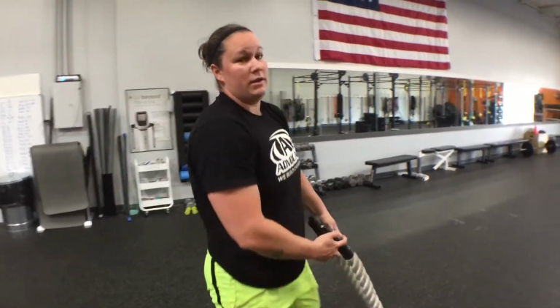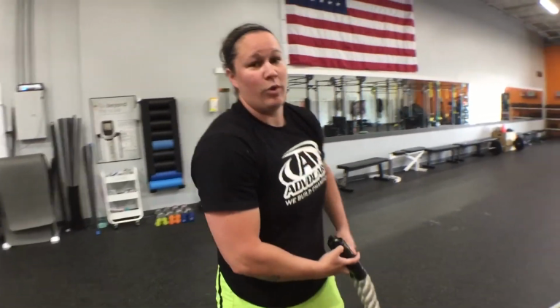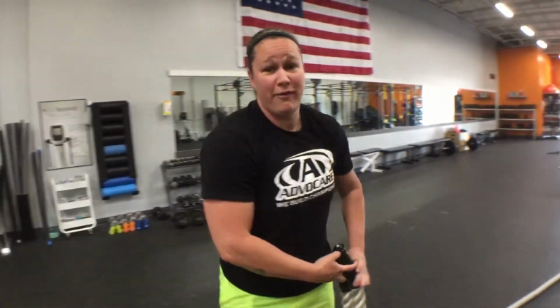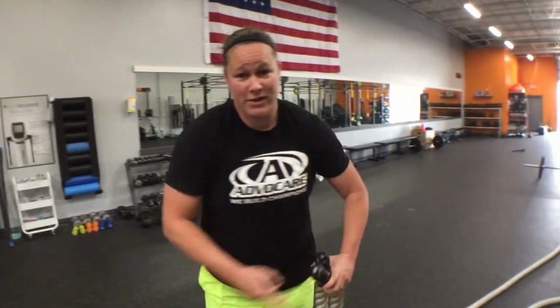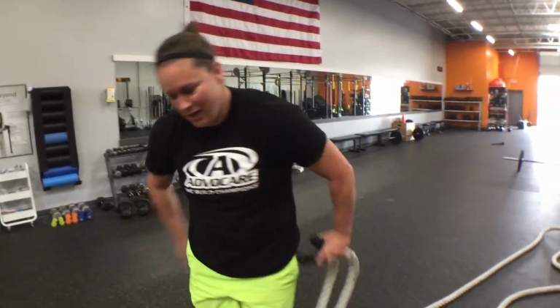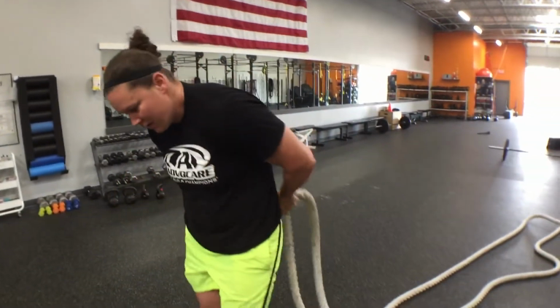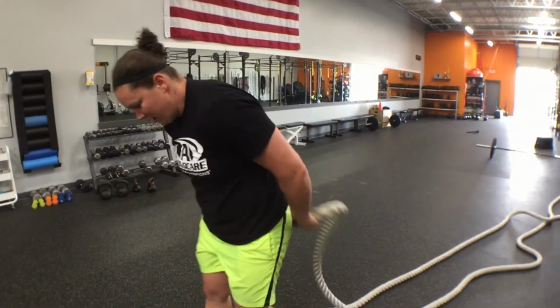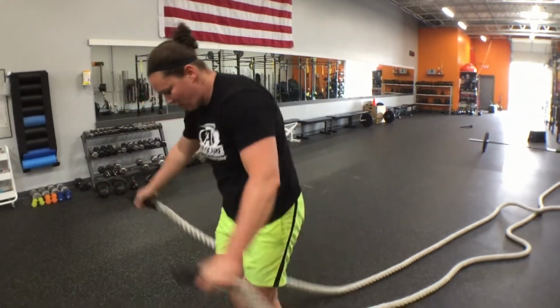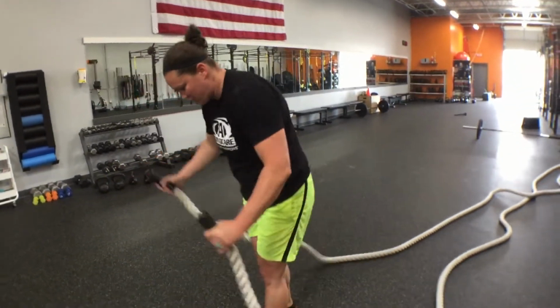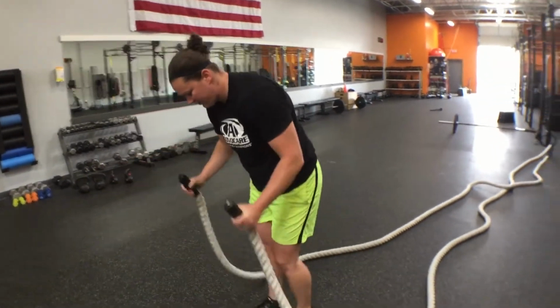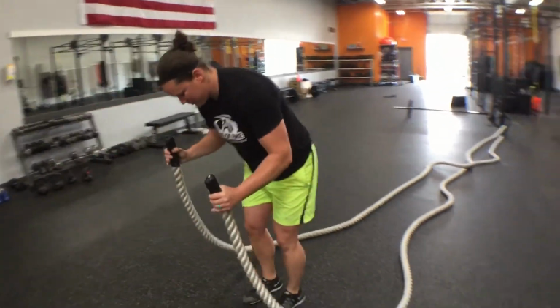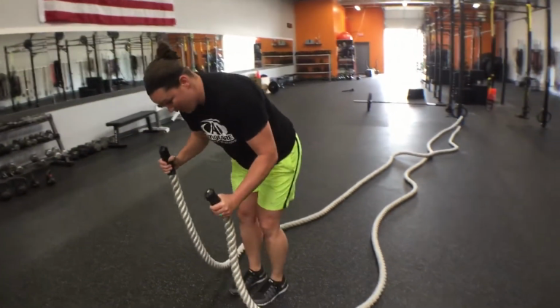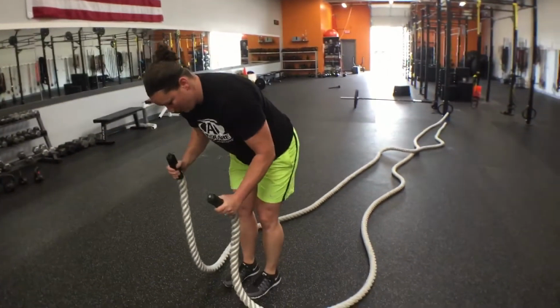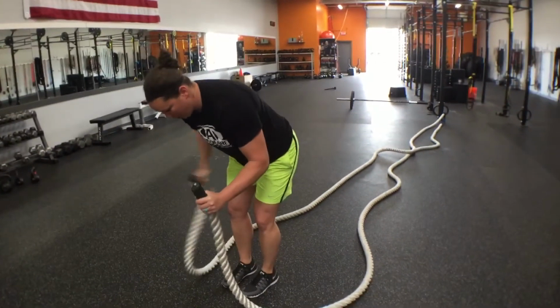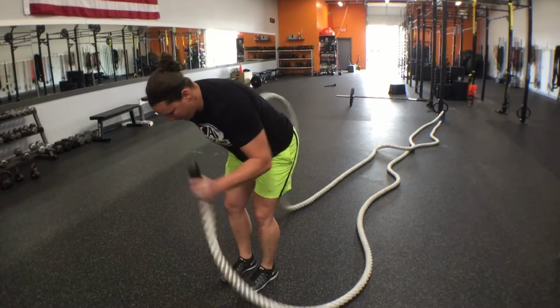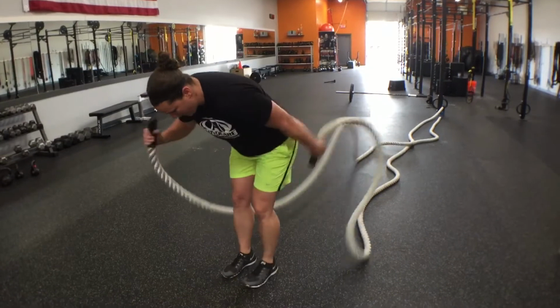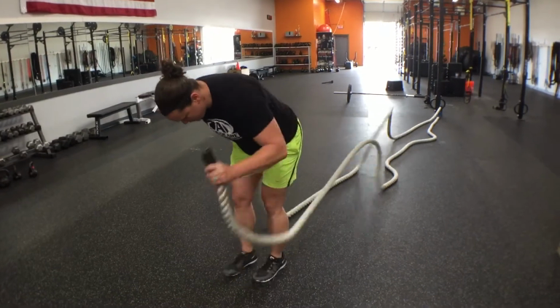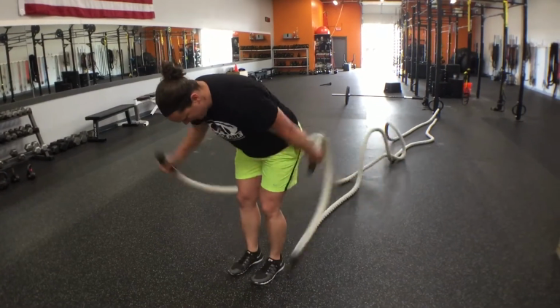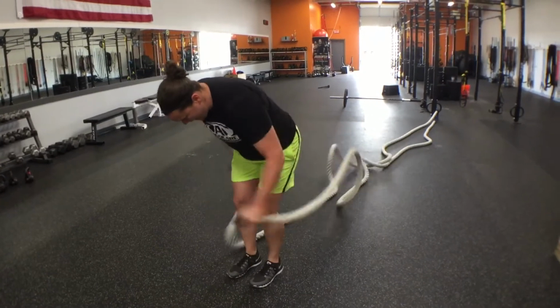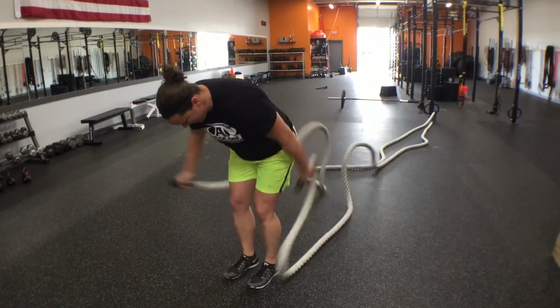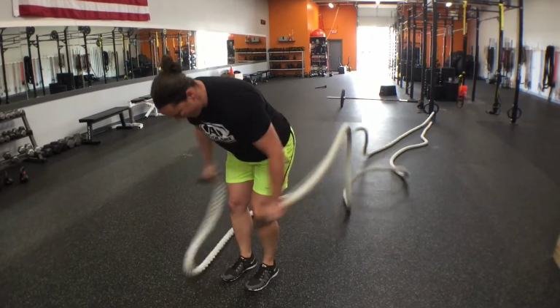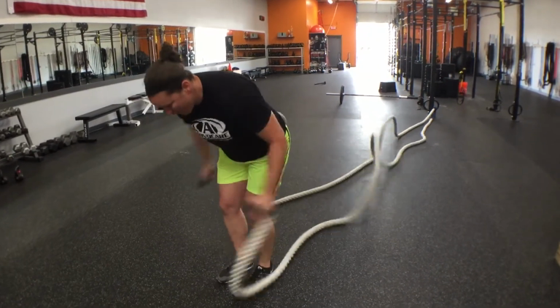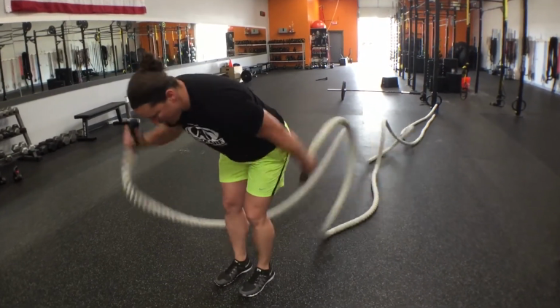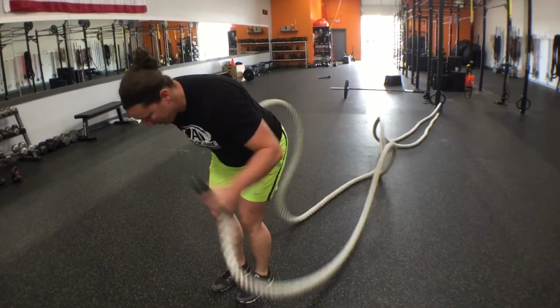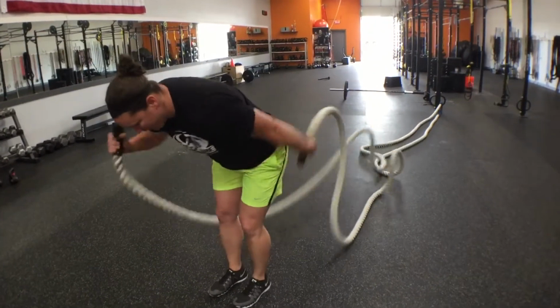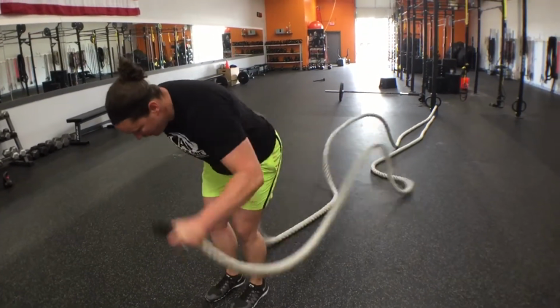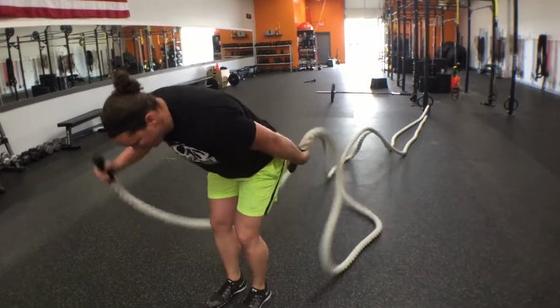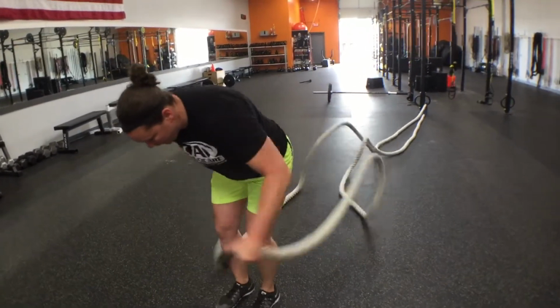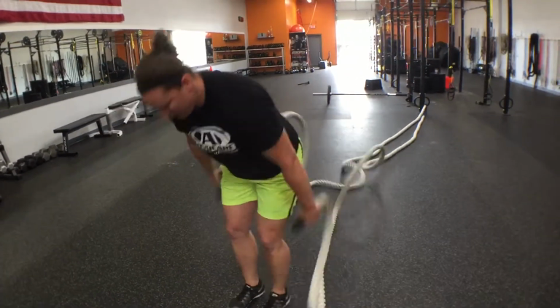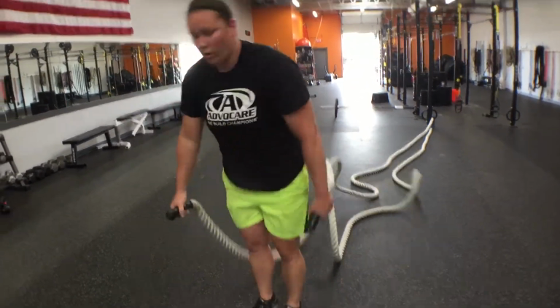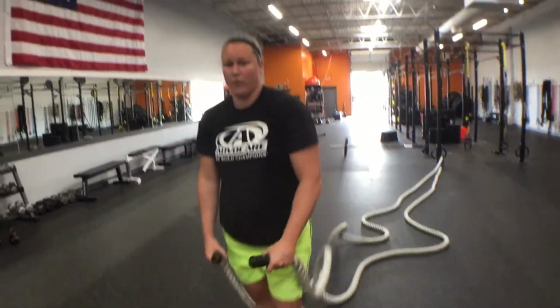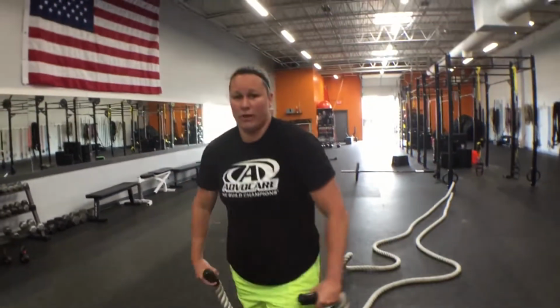One of my favorites — Terex triceps. Really burn out those triceps, just kick back over and over.